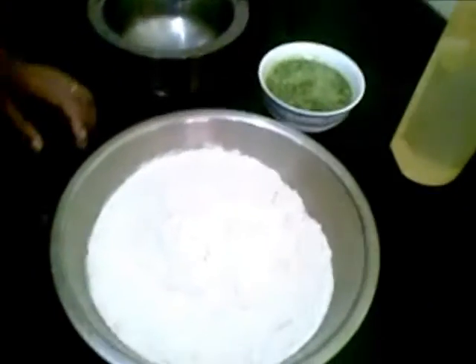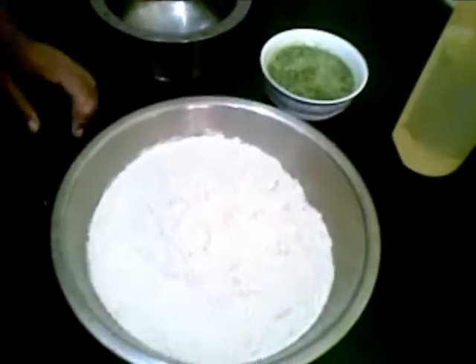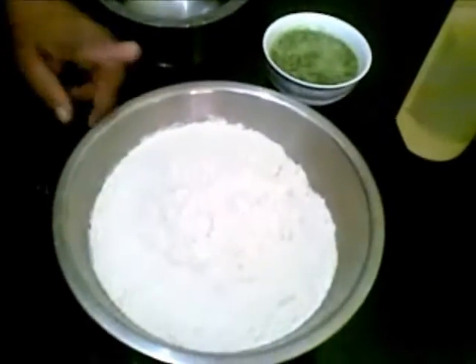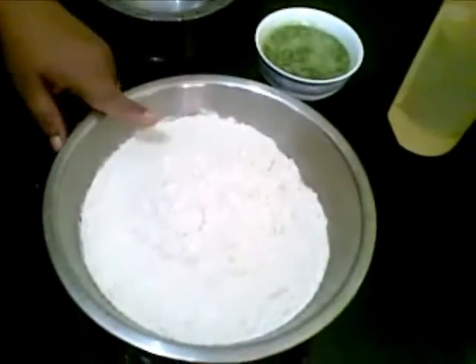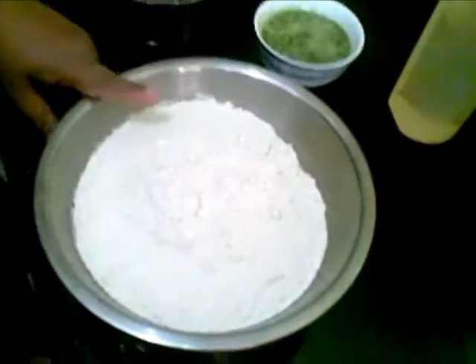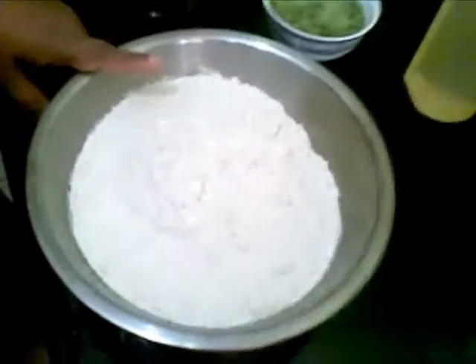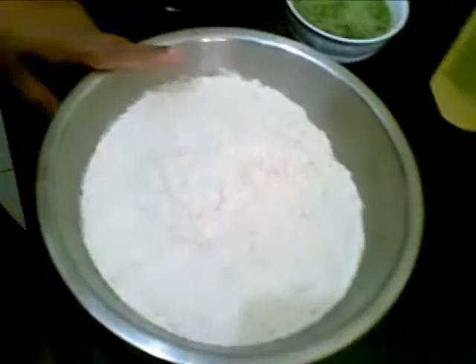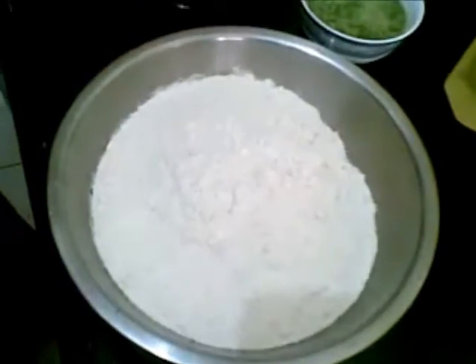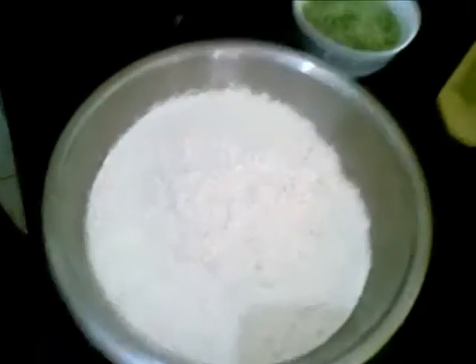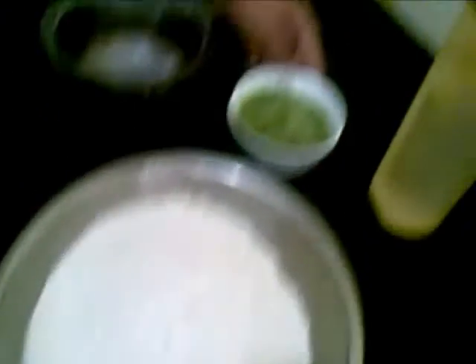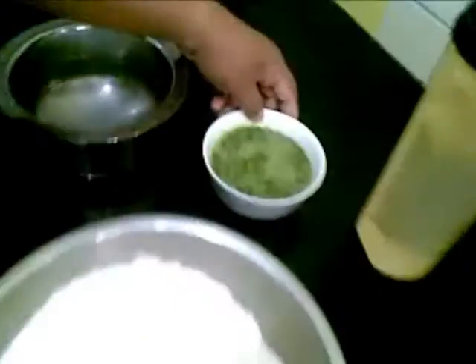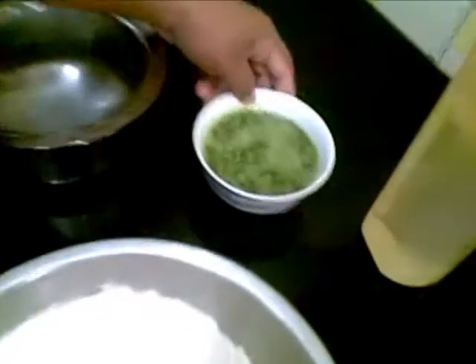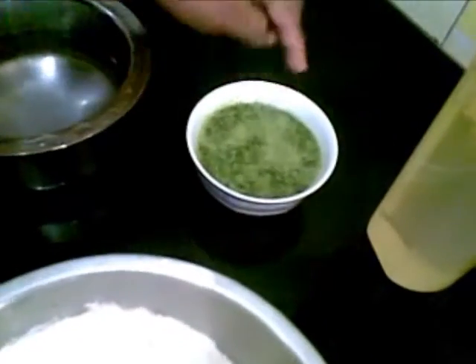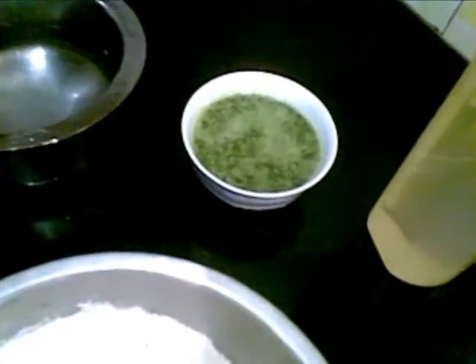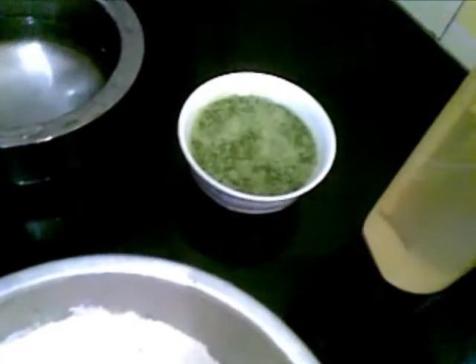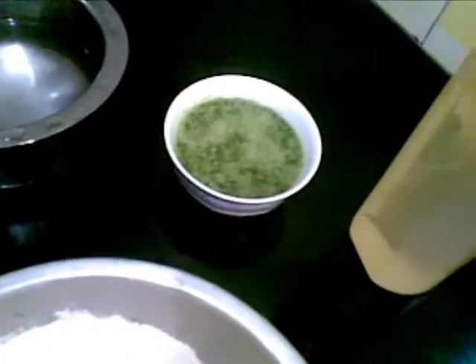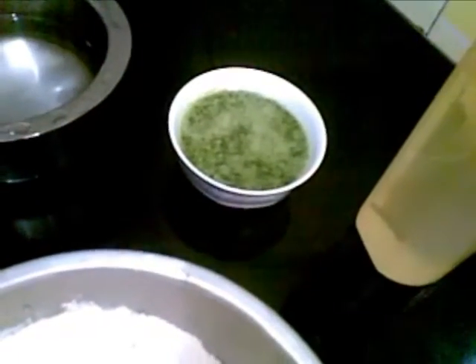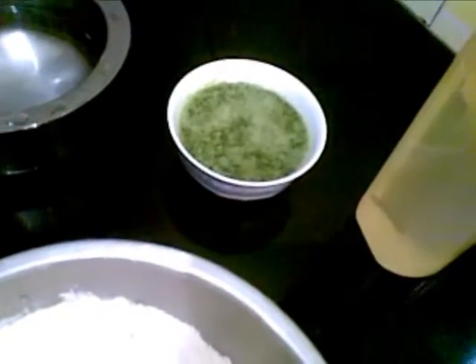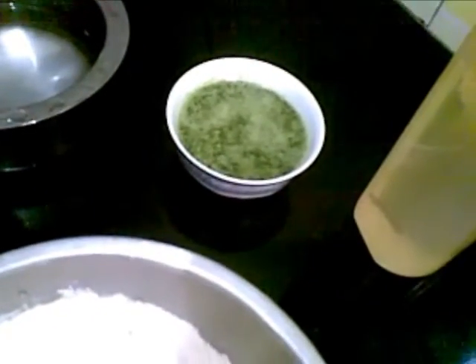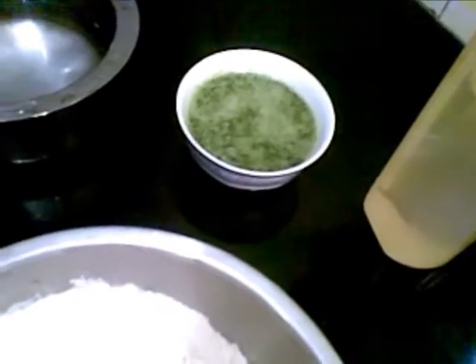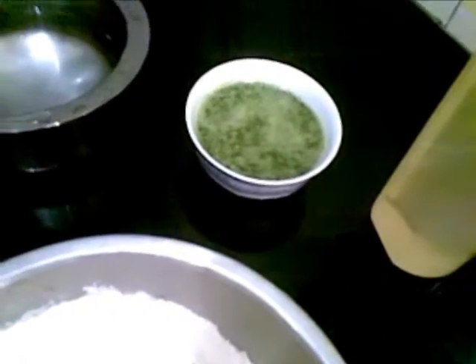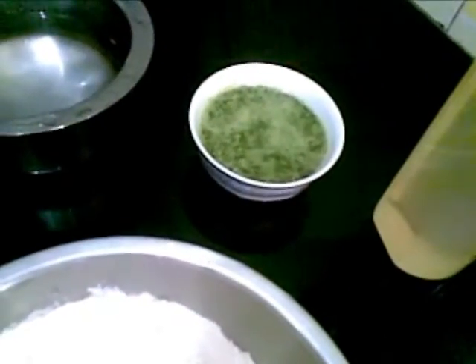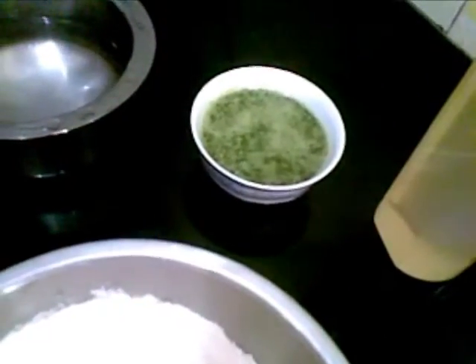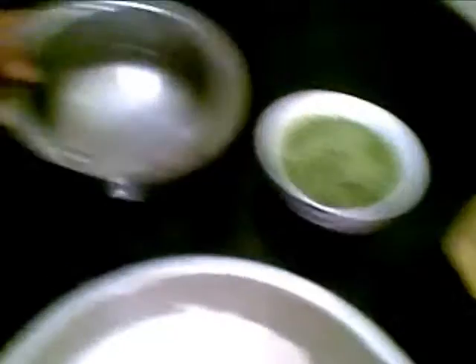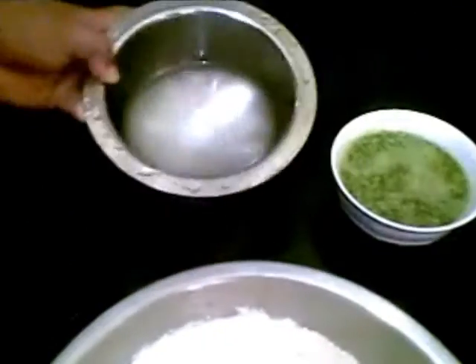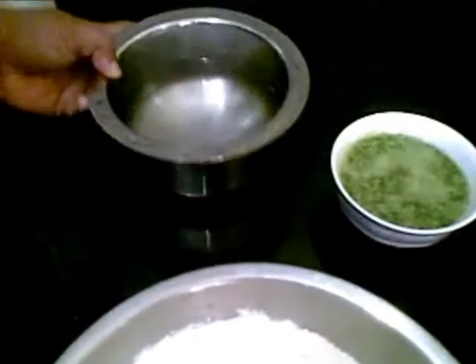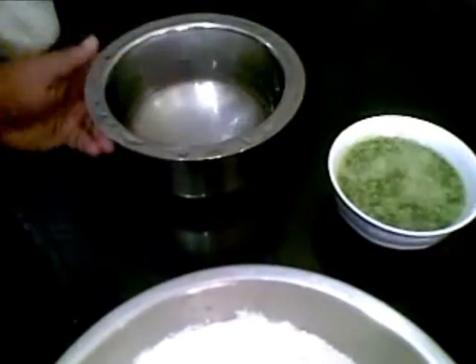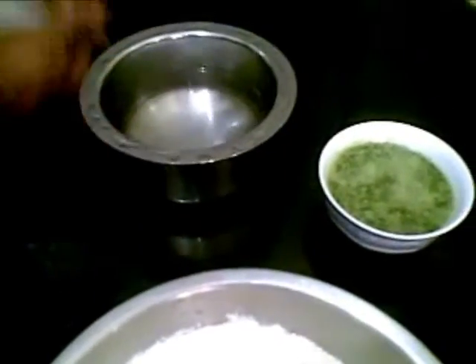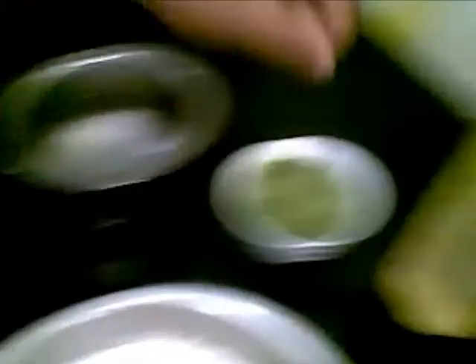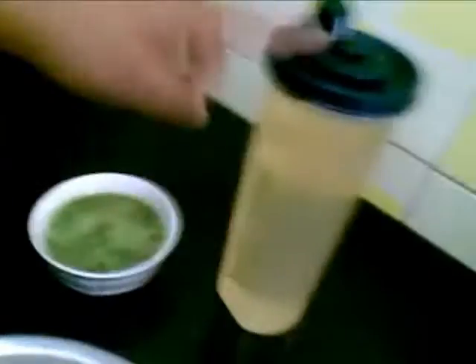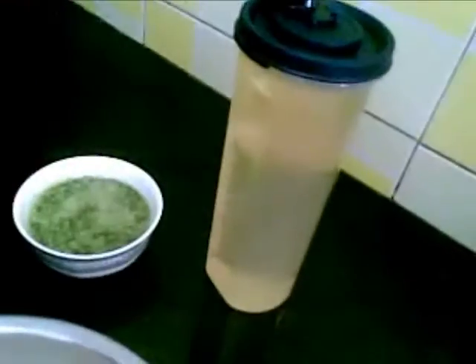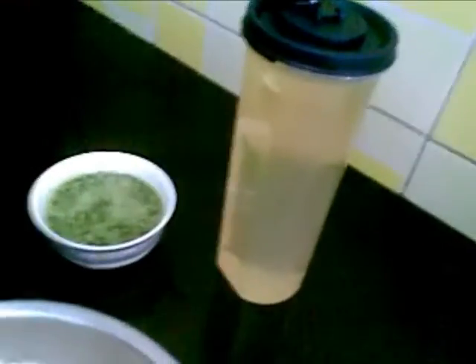For that I have taken this wheat flour. I have made a puree of spinach leaves, just a little. Then water and oil.